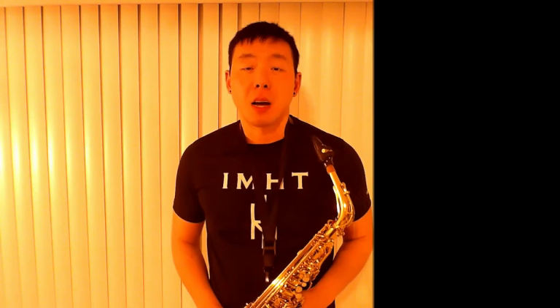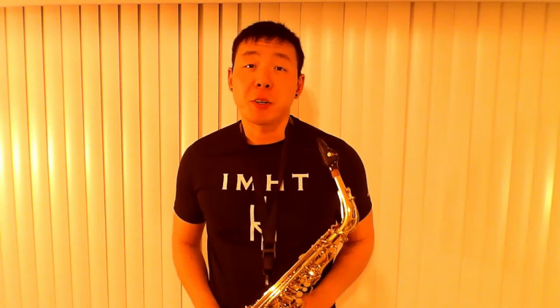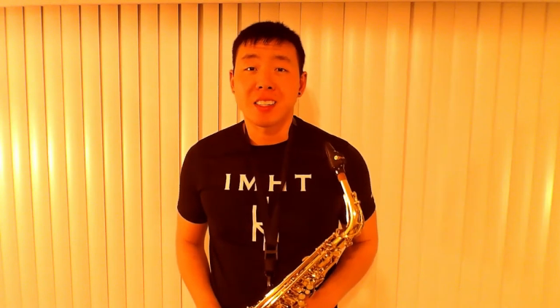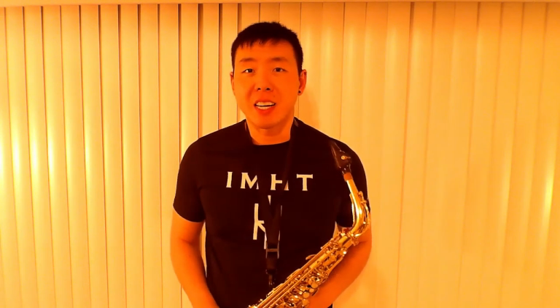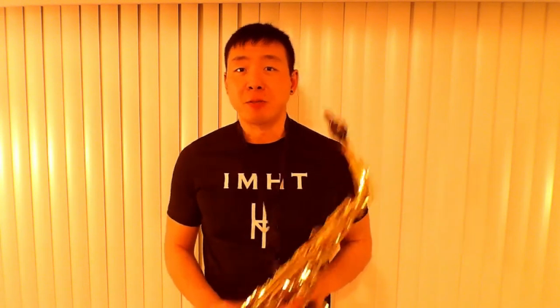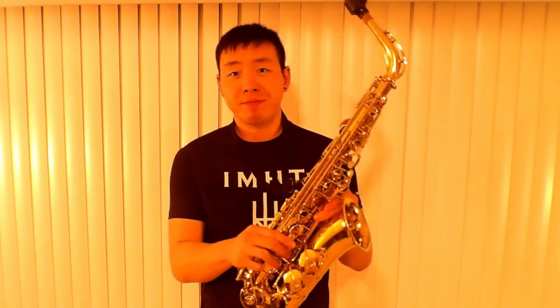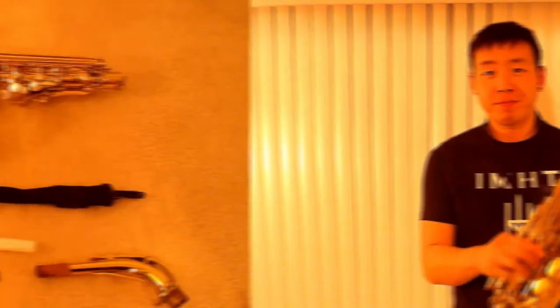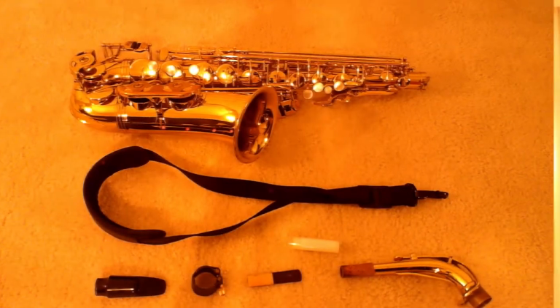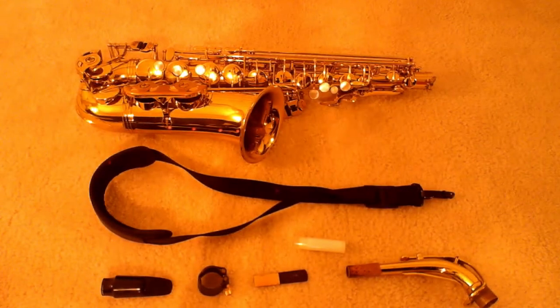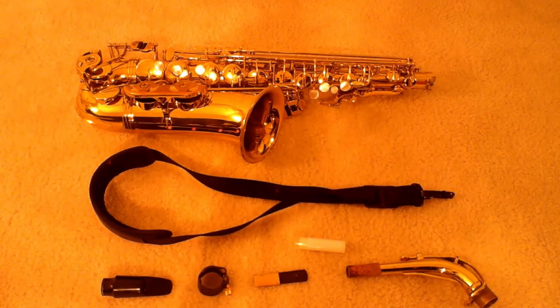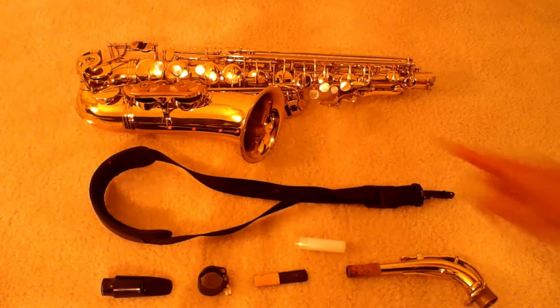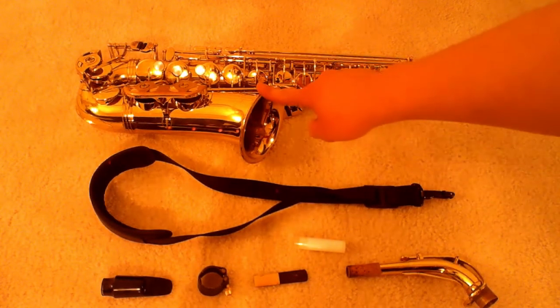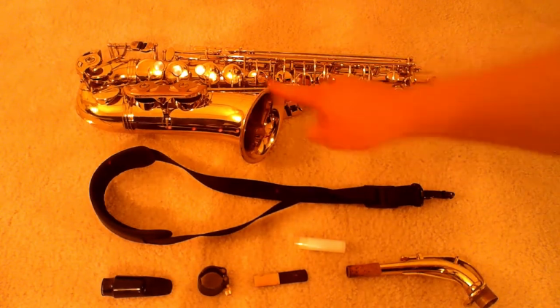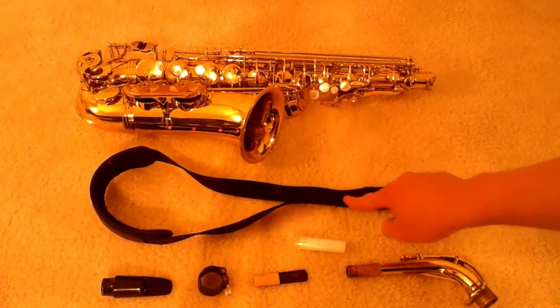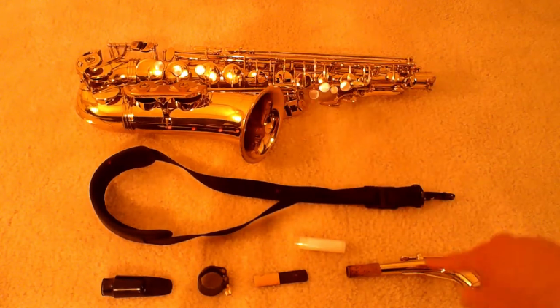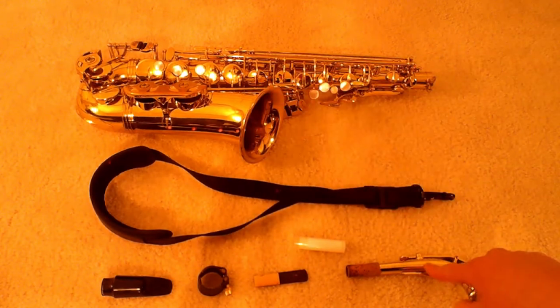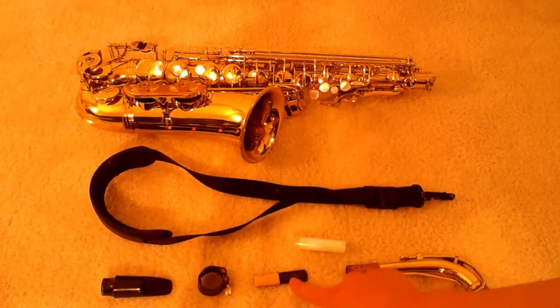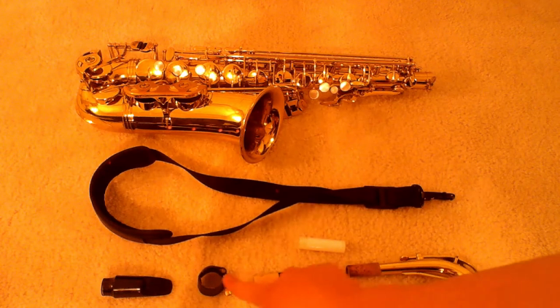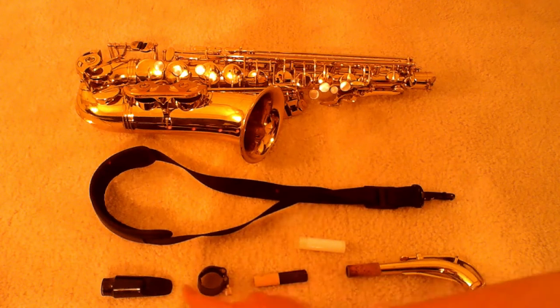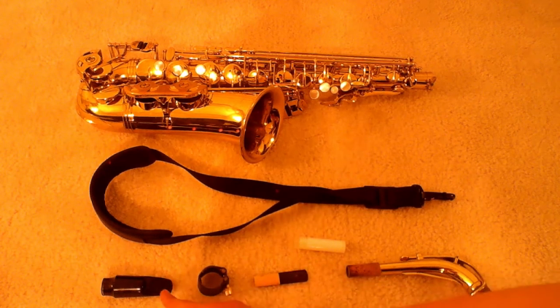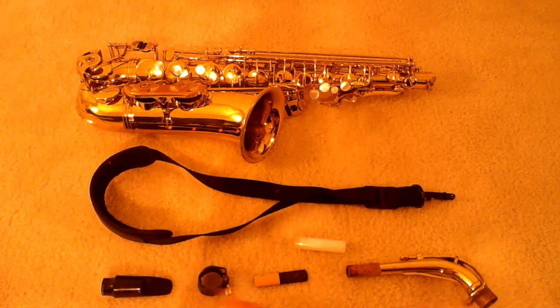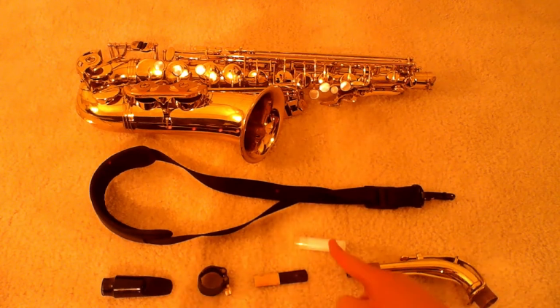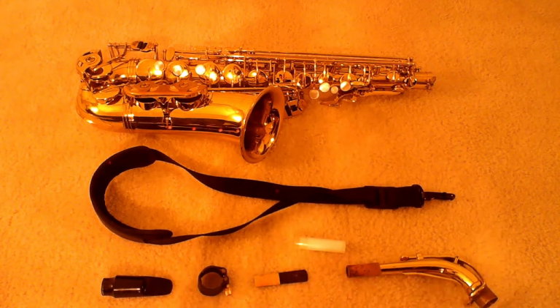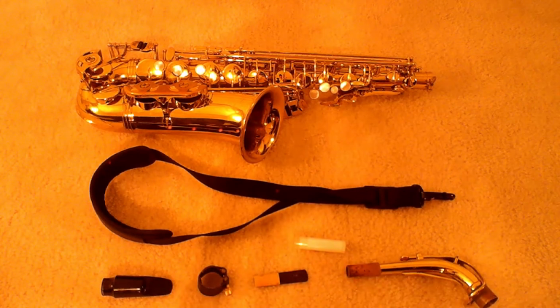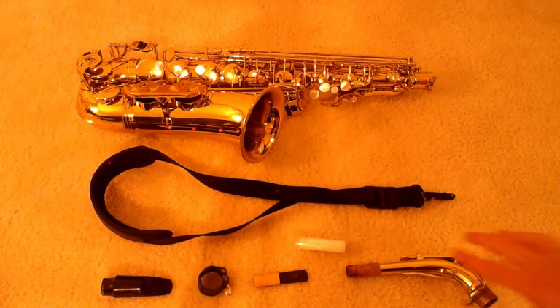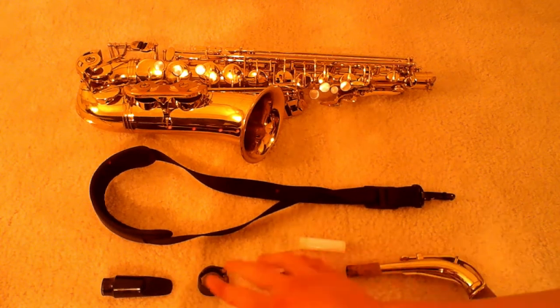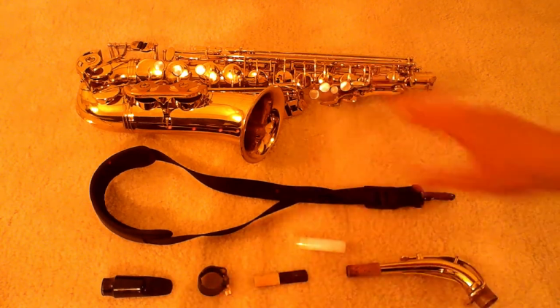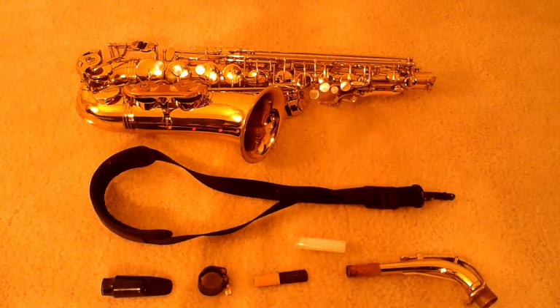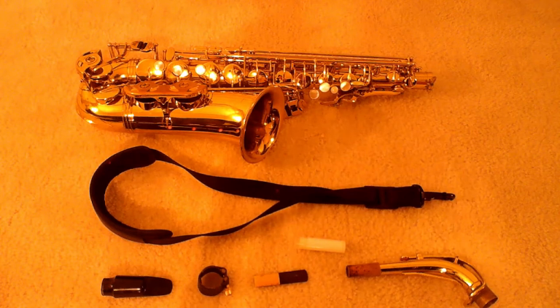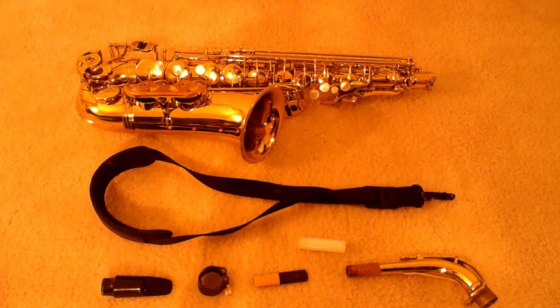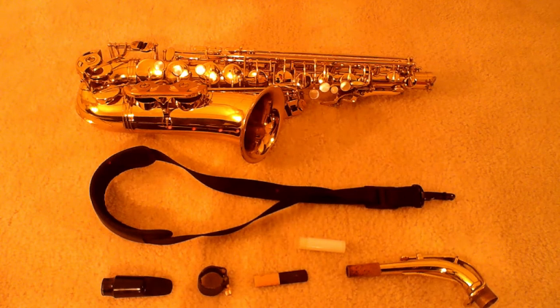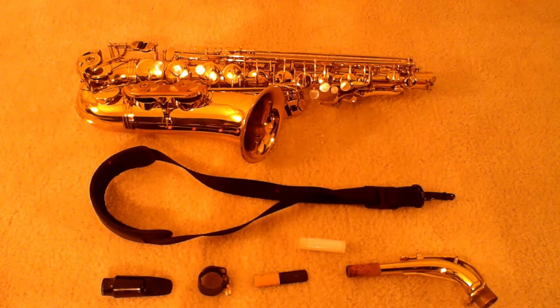I'm going to show you guys how to set up a saxophone. Make sure you have a body of a saxophone, neck strap, neck piece, reed, ligature, mouthpiece, and cork grease. Make sure all of these correspond to the type of saxophone. Here we have an alto sax.